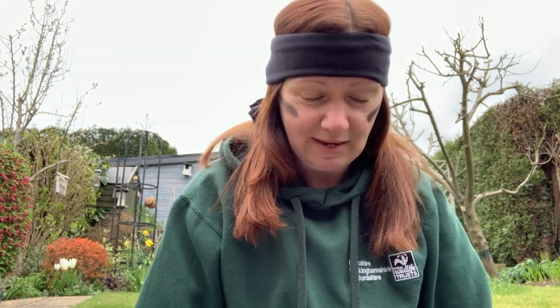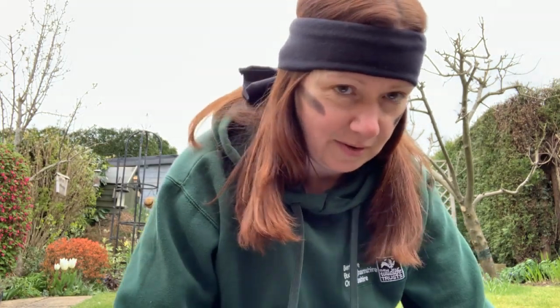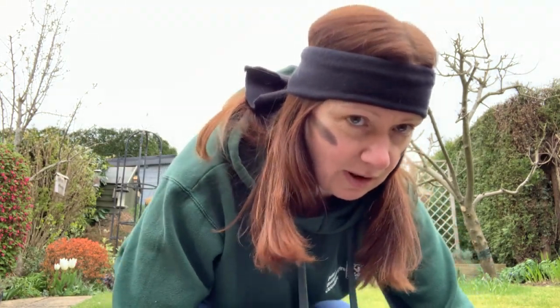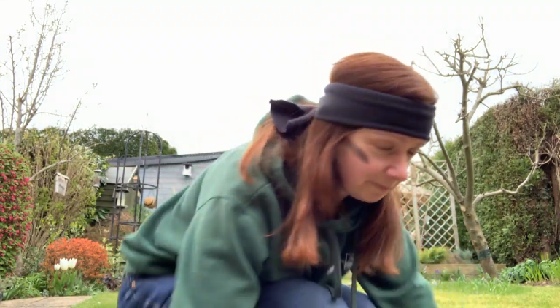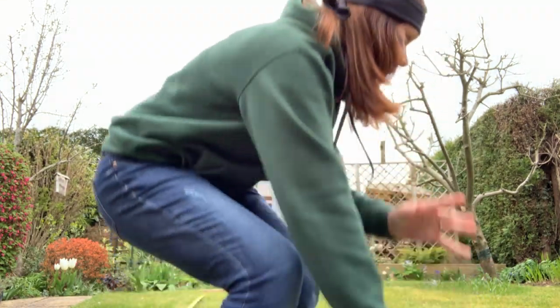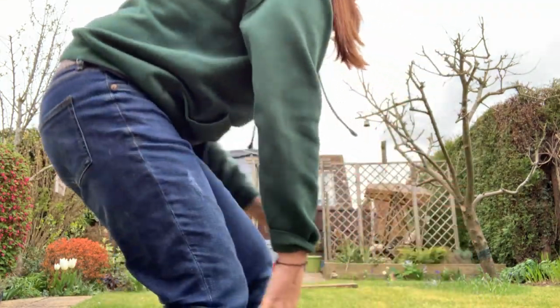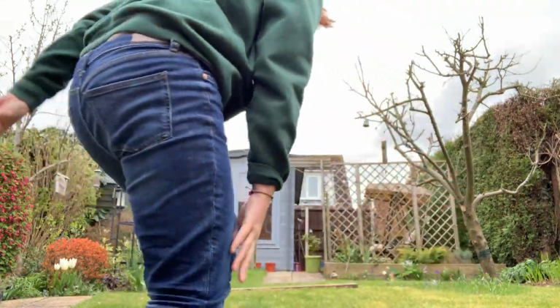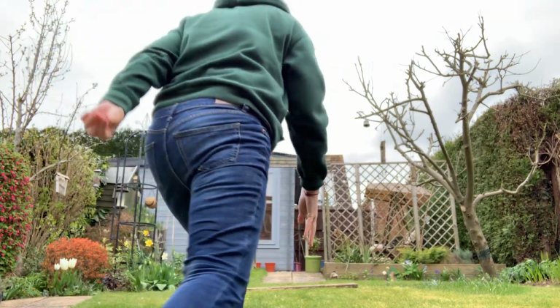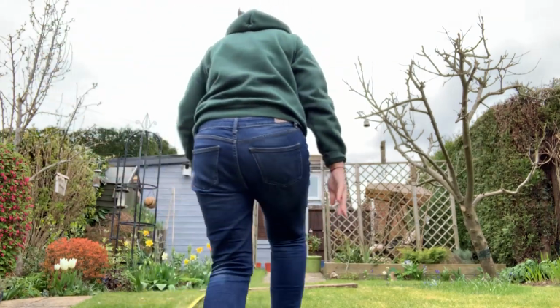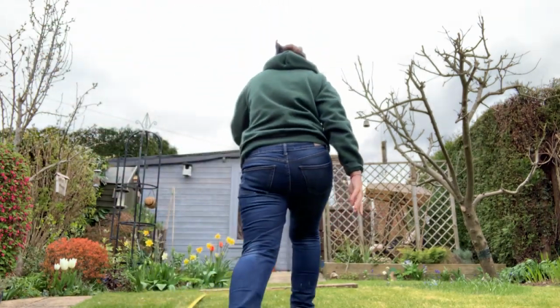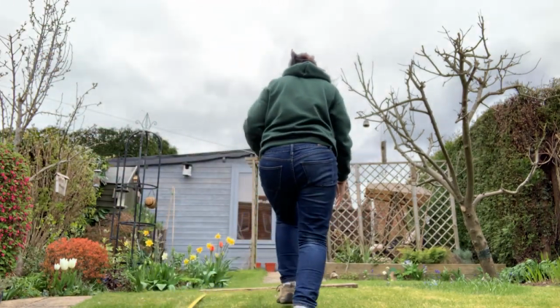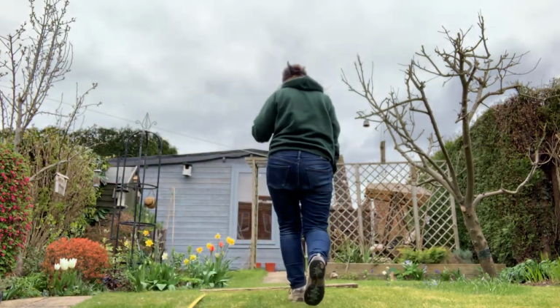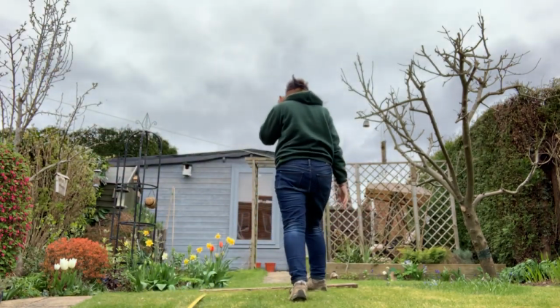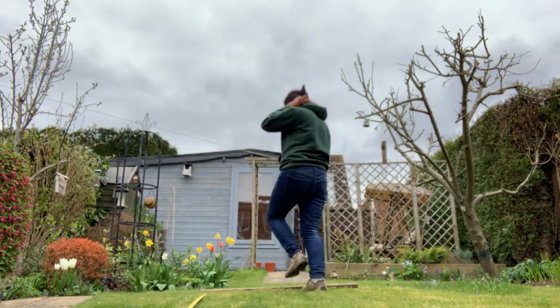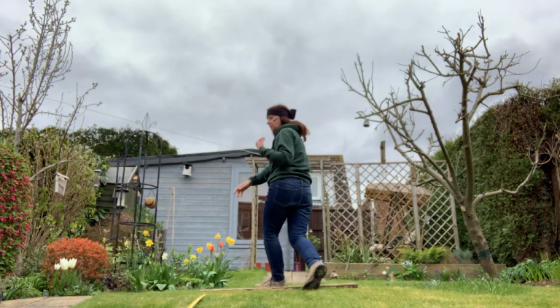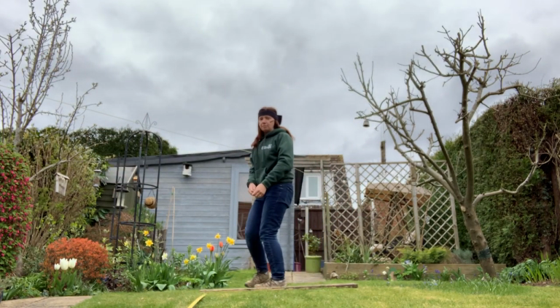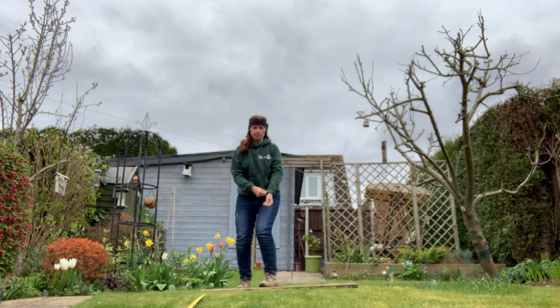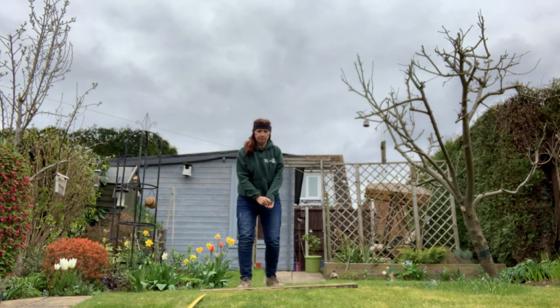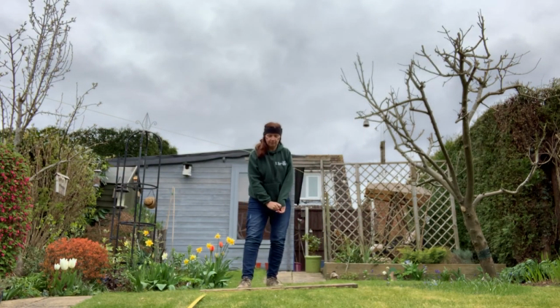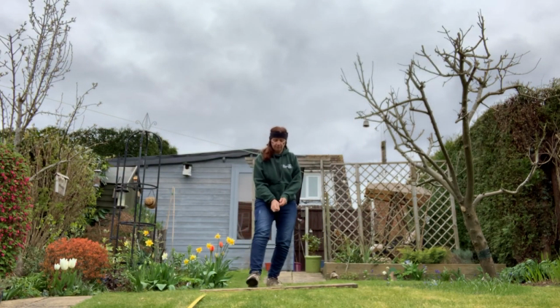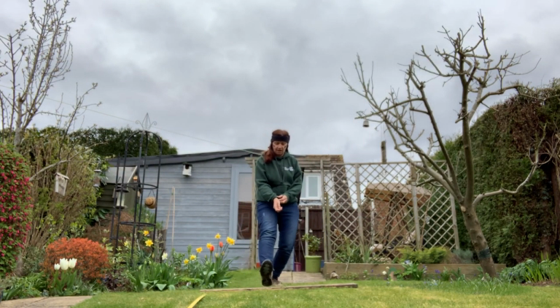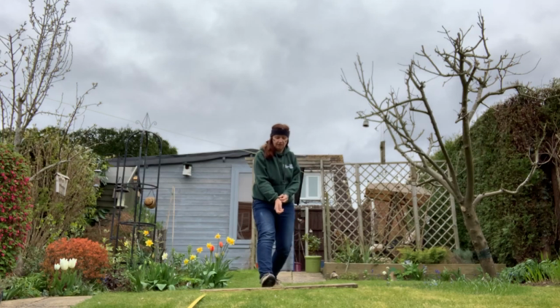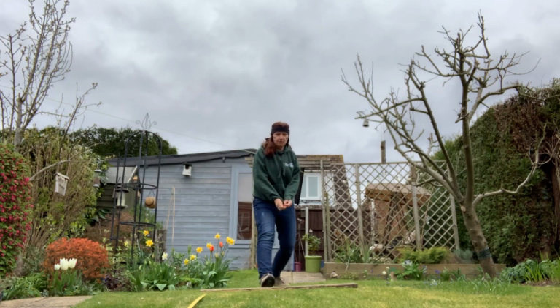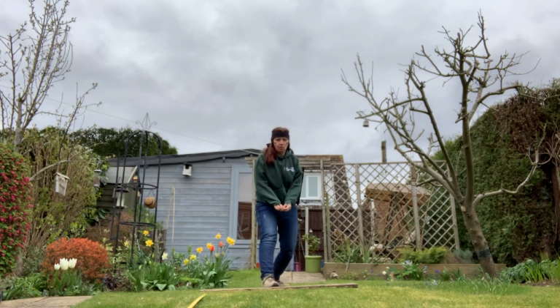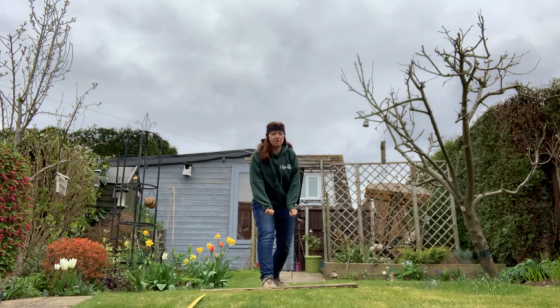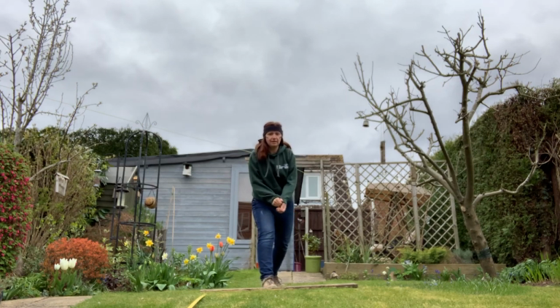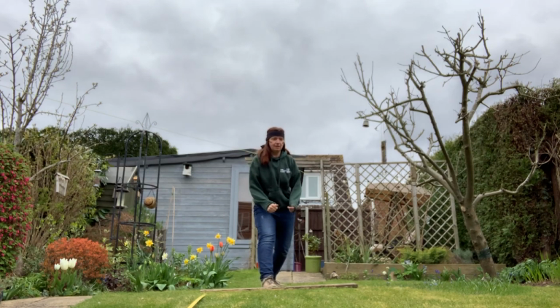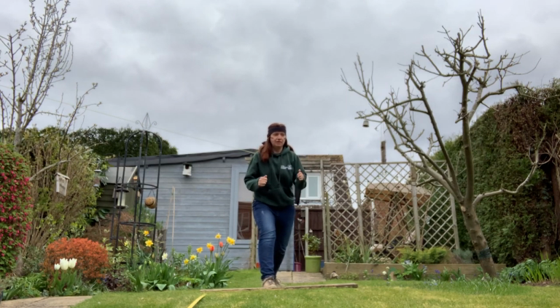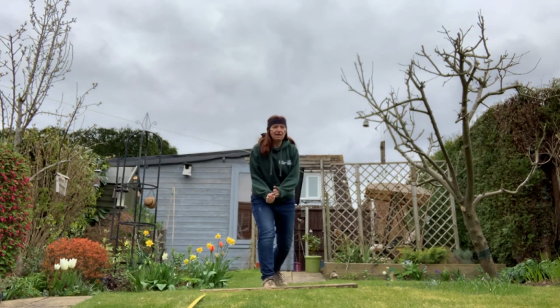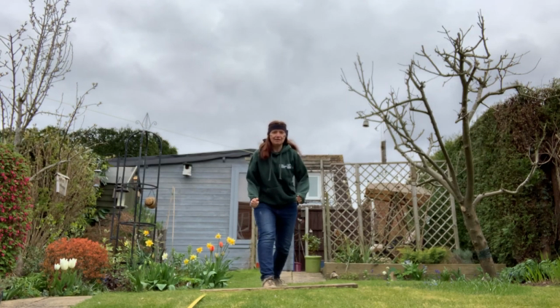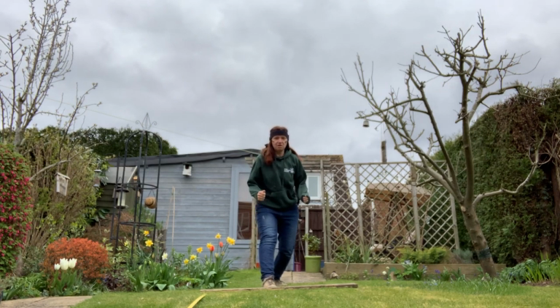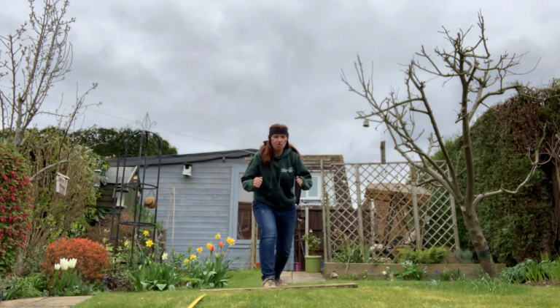There we go. I've got to line up. We are ready. Channeling my frog.